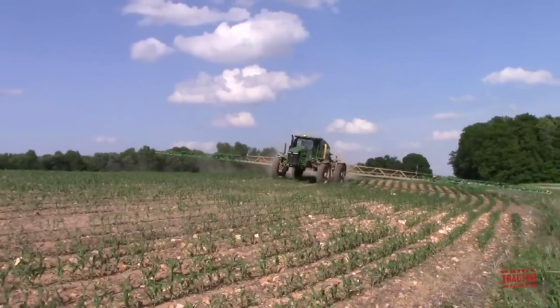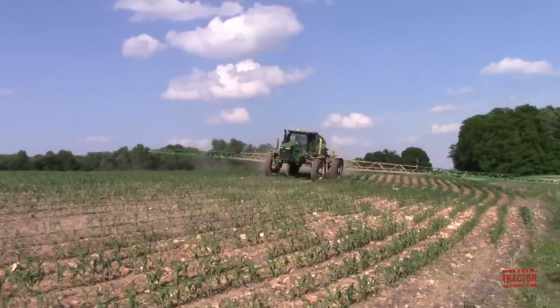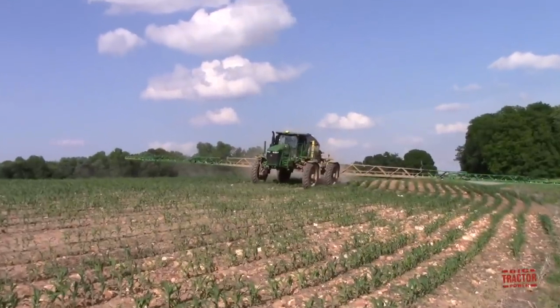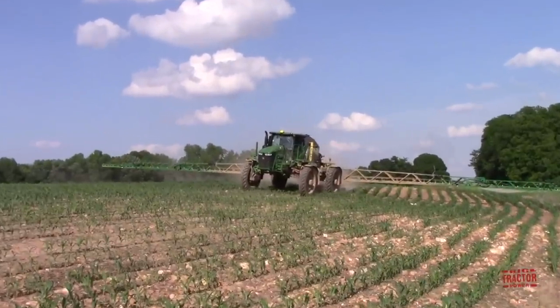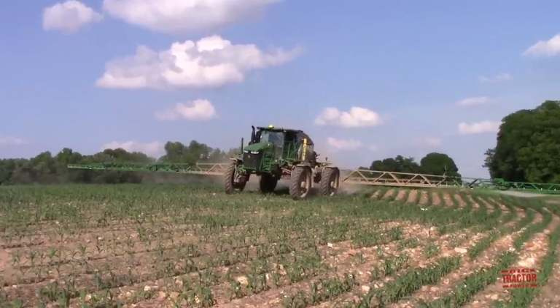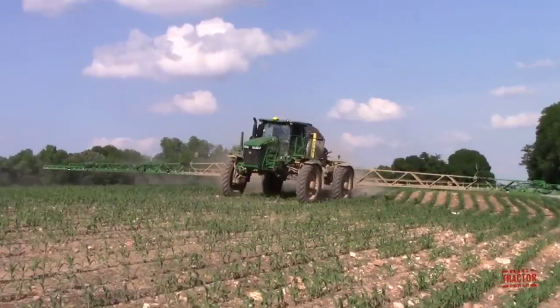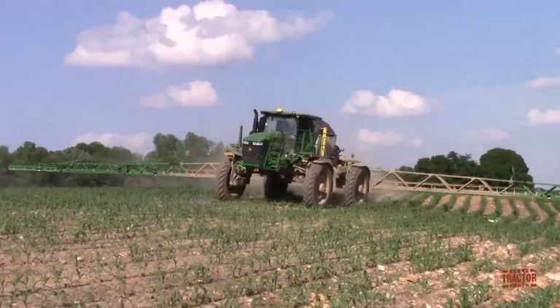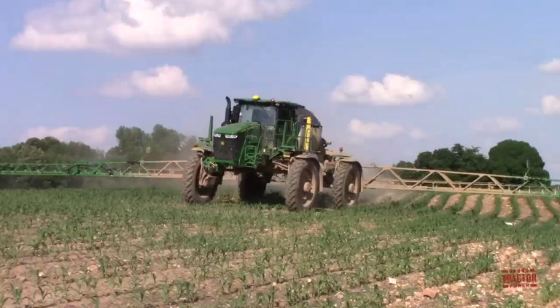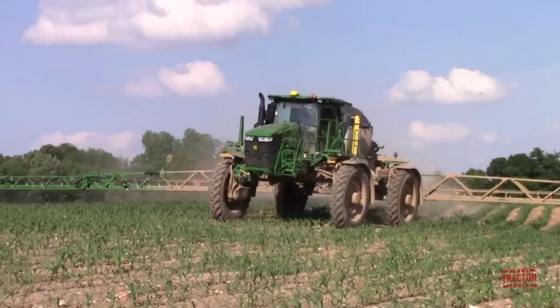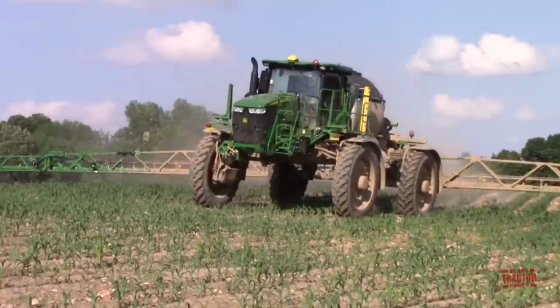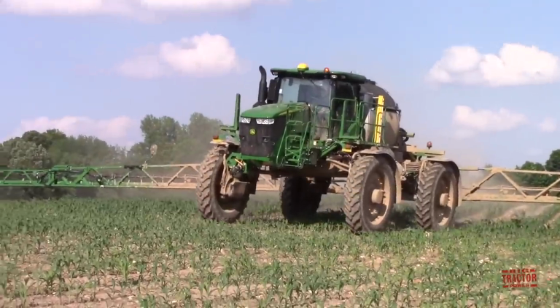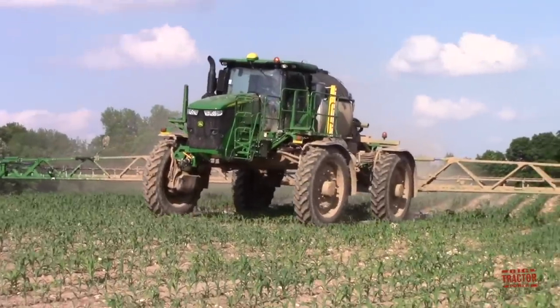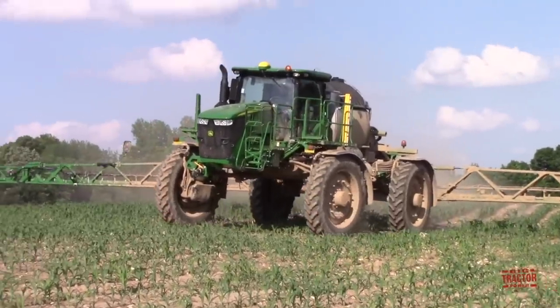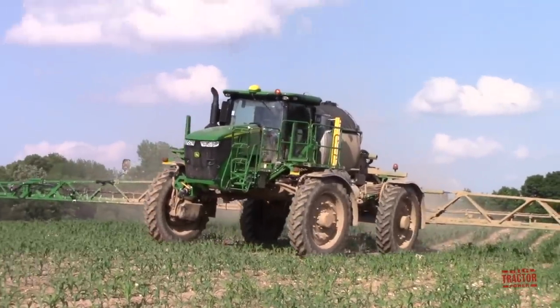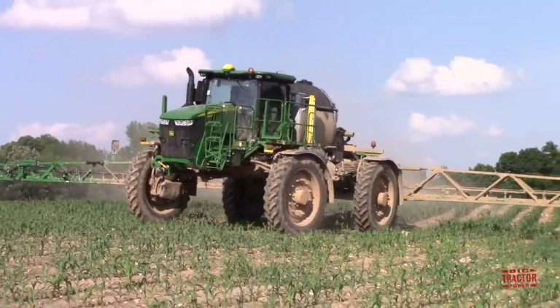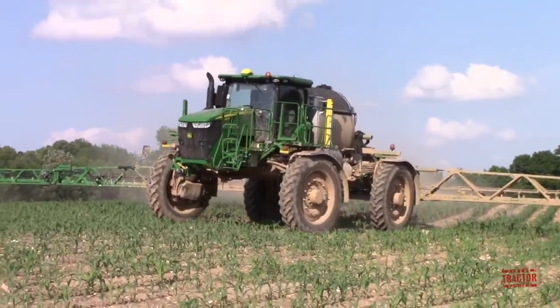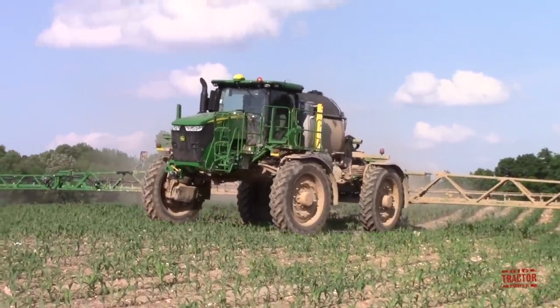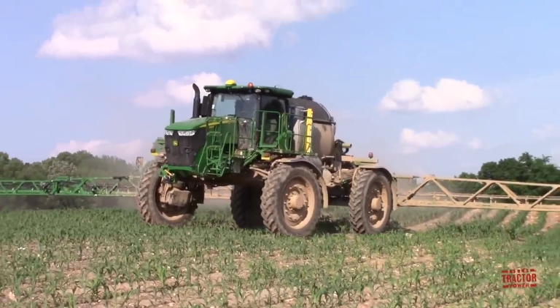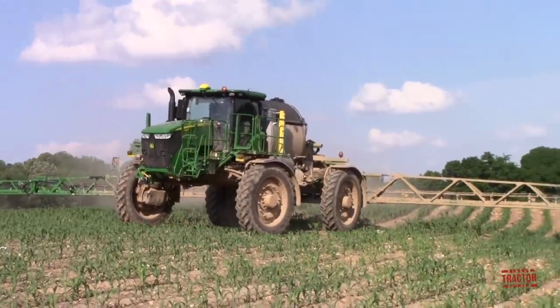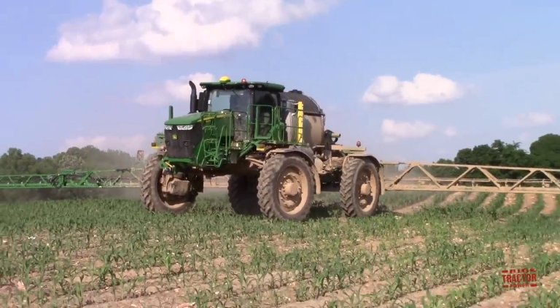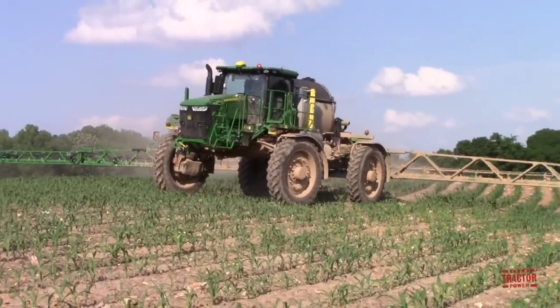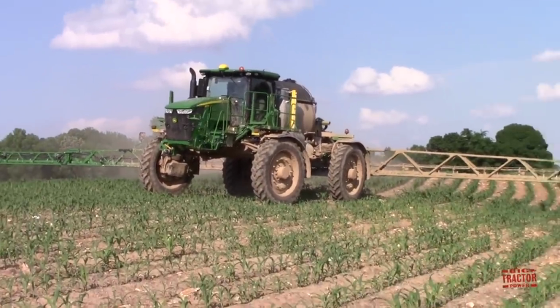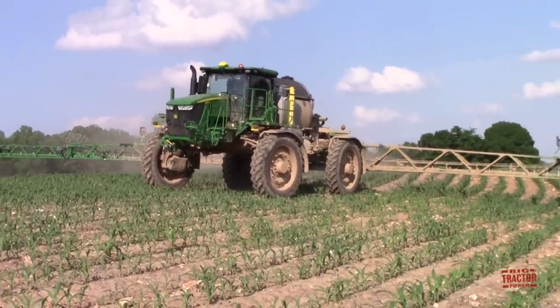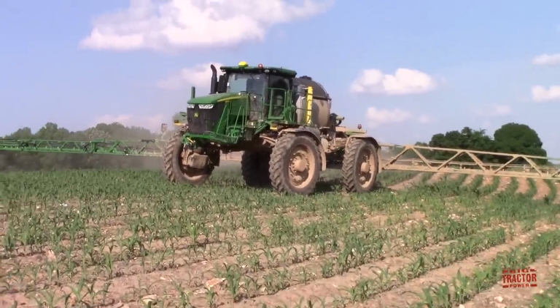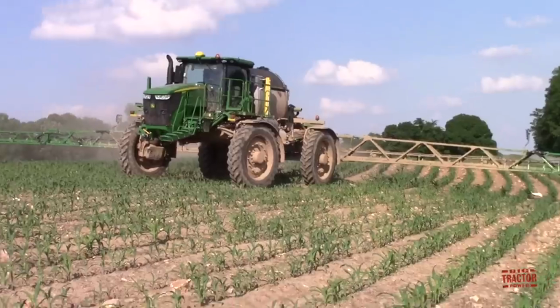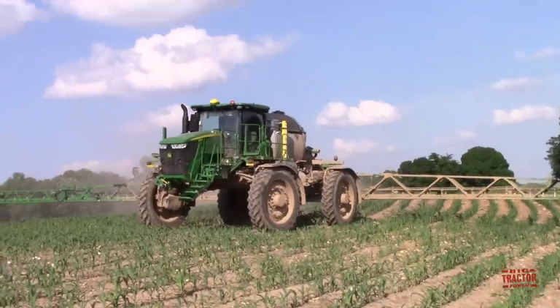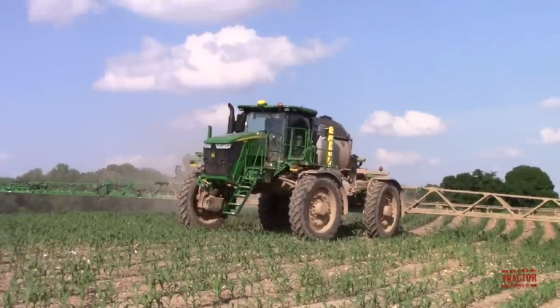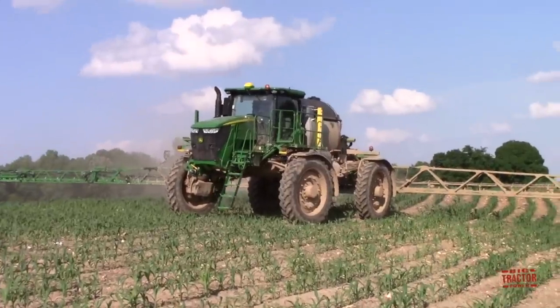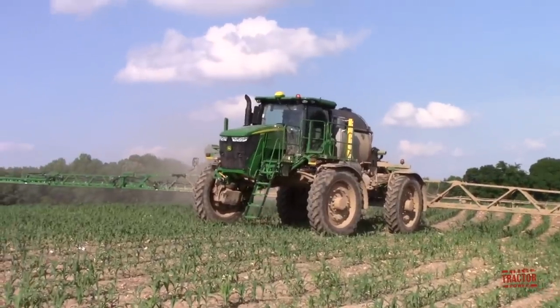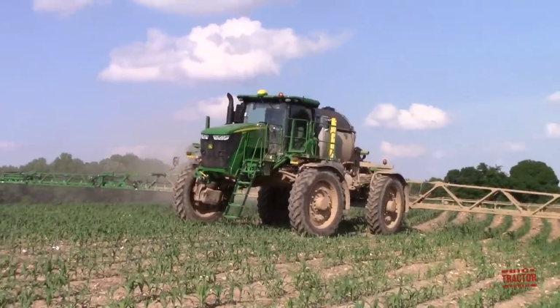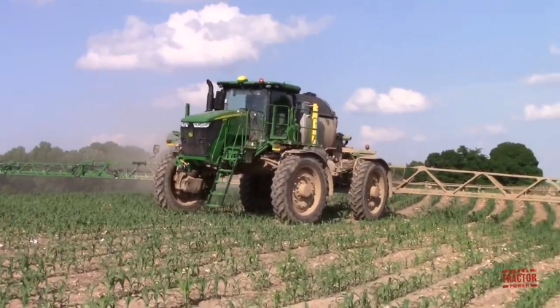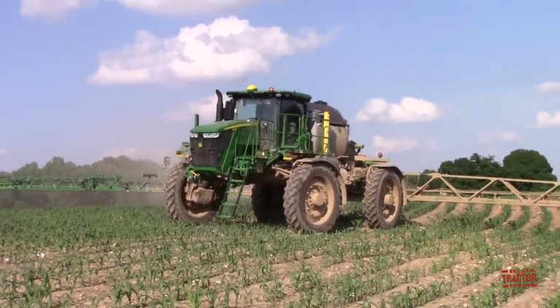For now we'll take a look at the R4045. We'll see and hear it at work in this video, and to get started we're going to climb up in the cab and ride along with the operator to see what it's like to drive a big machine like this.